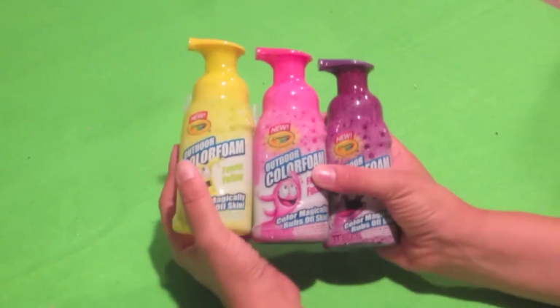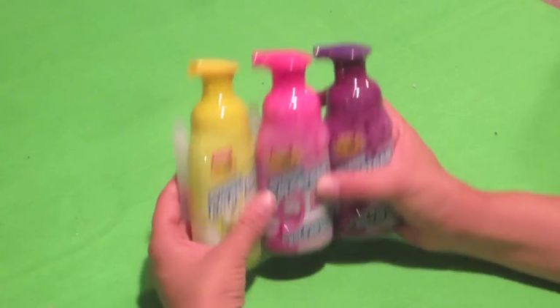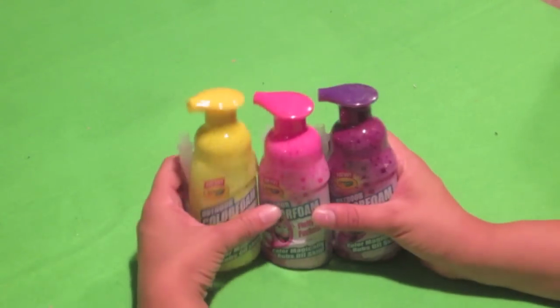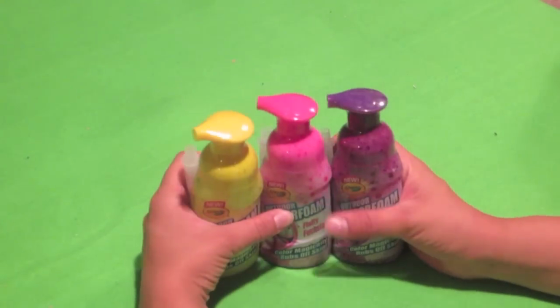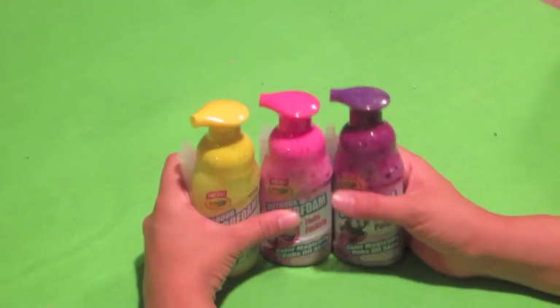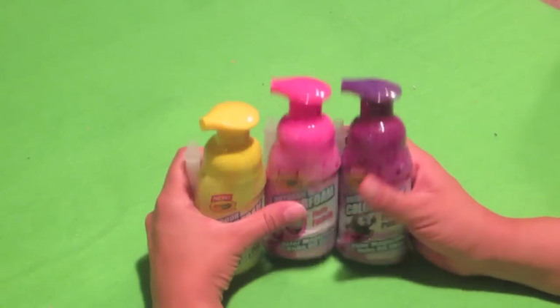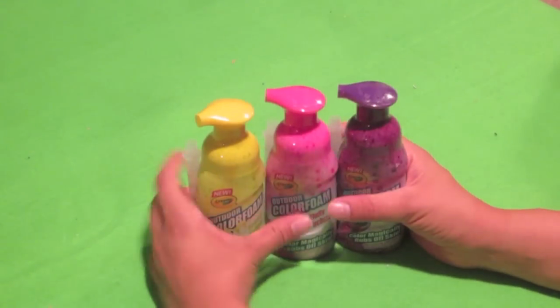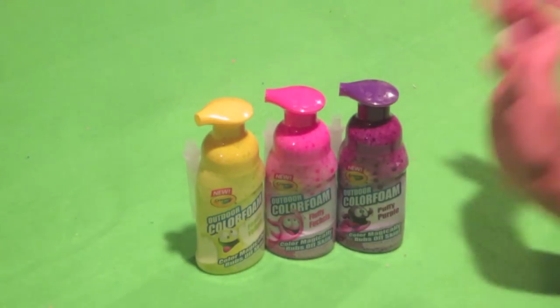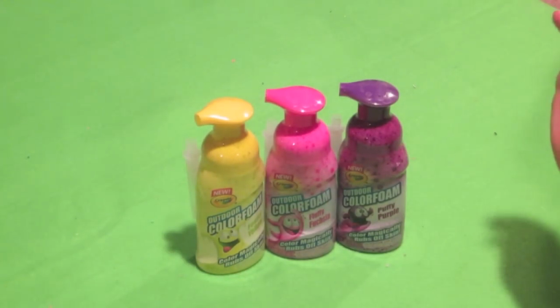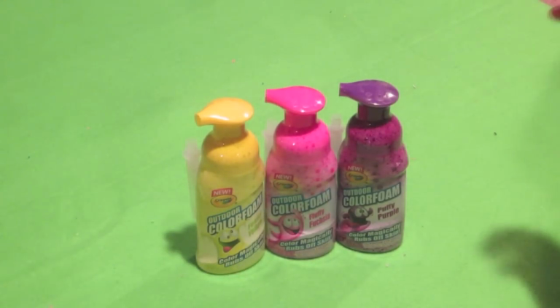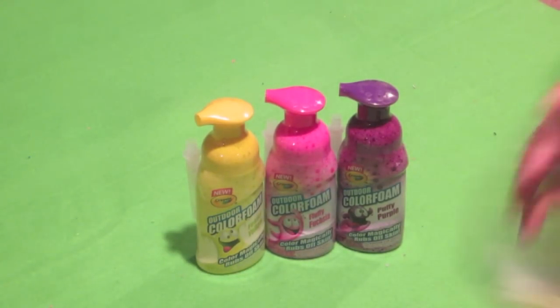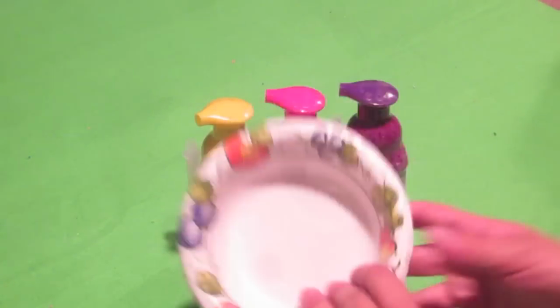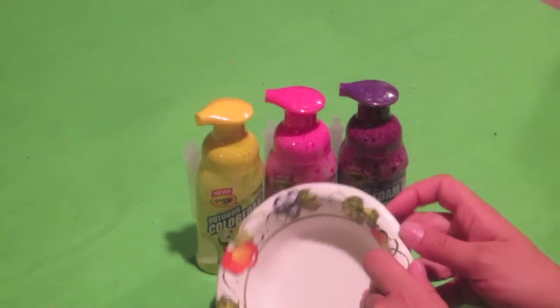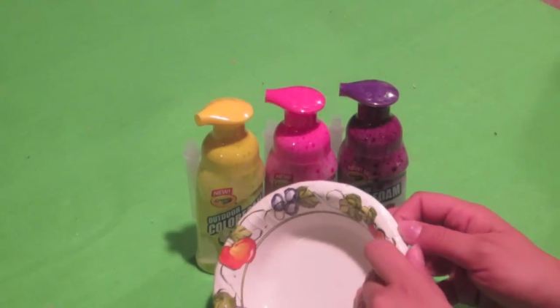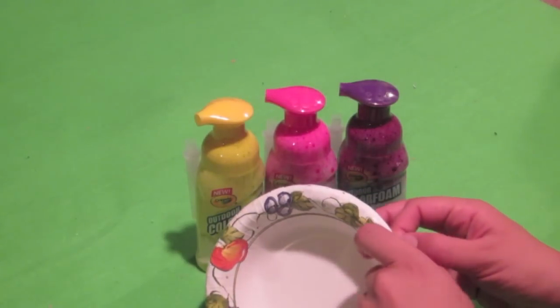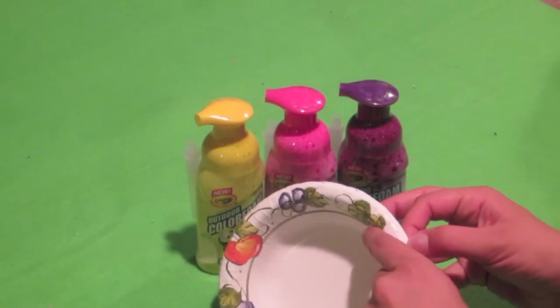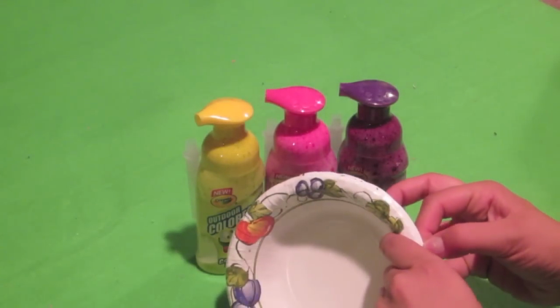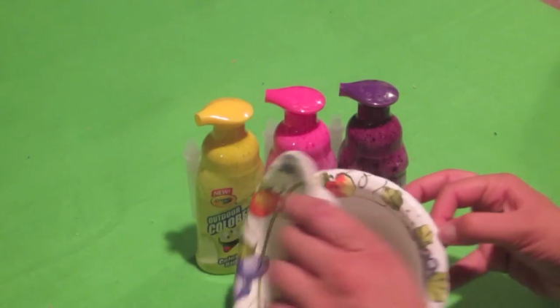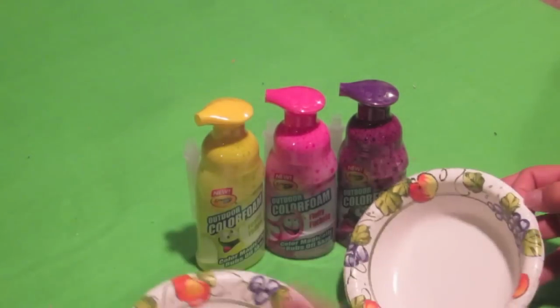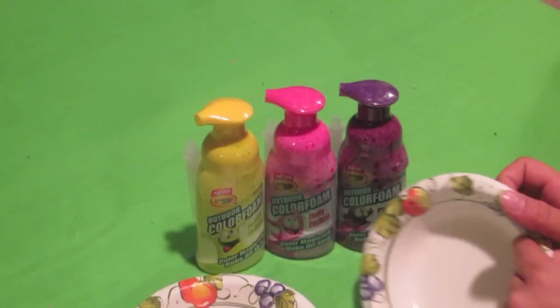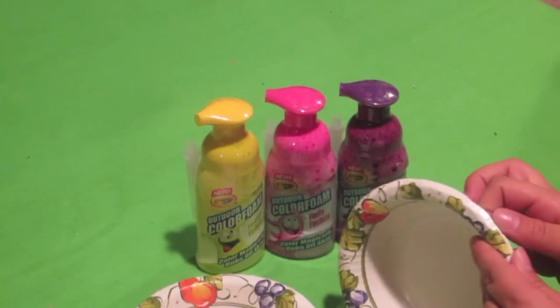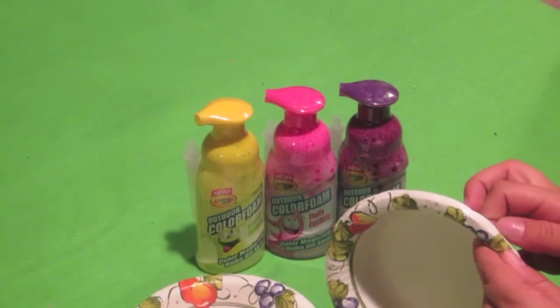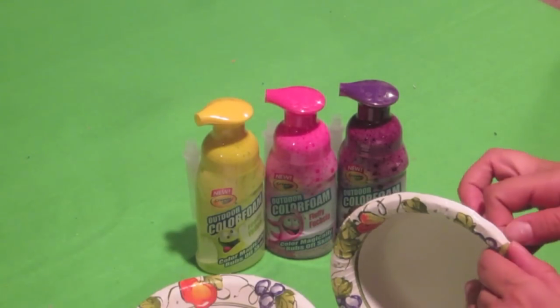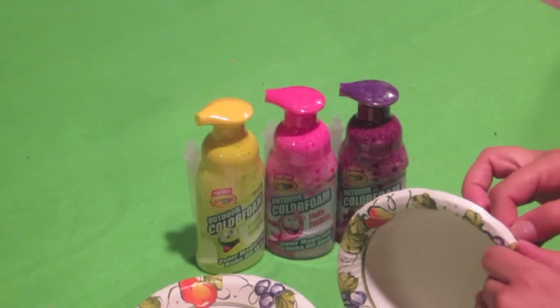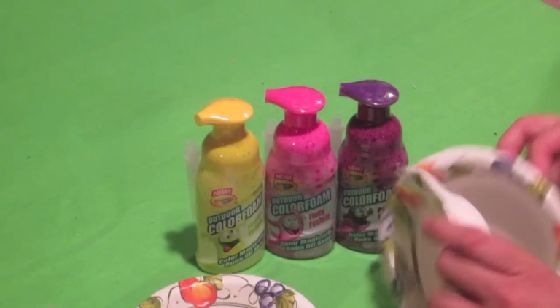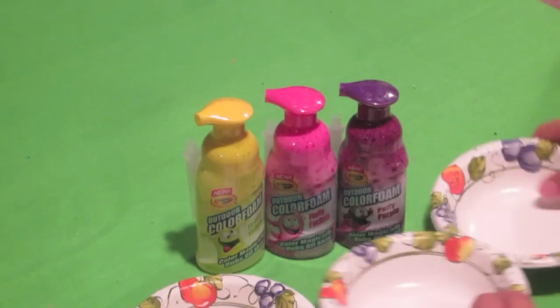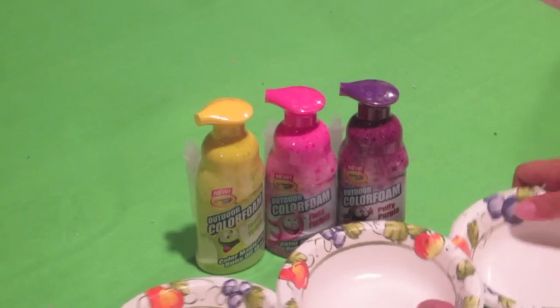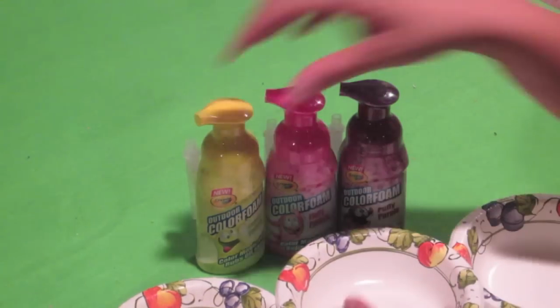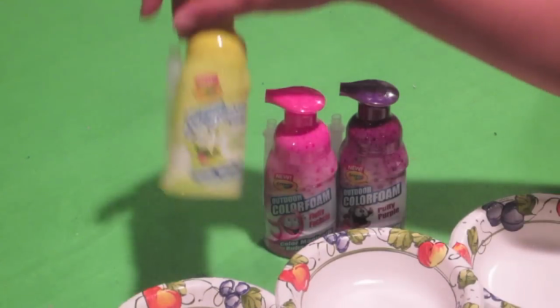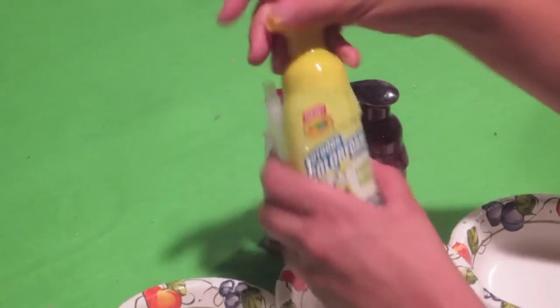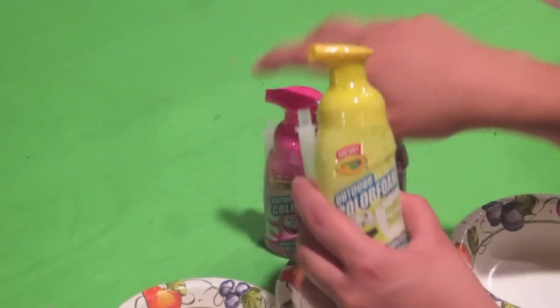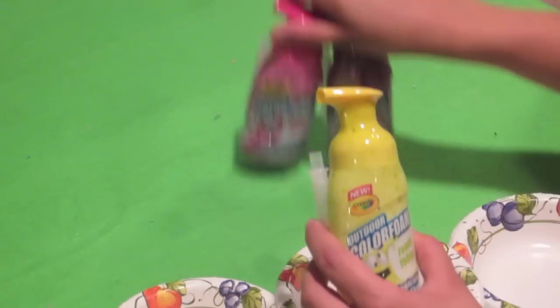We're not going to be spraying this on anybody, but what I've got here are paper bowls. So what we're going to do is with each bowl we're going to spray the foam in there so you can see the colors. So let's start with yellow.